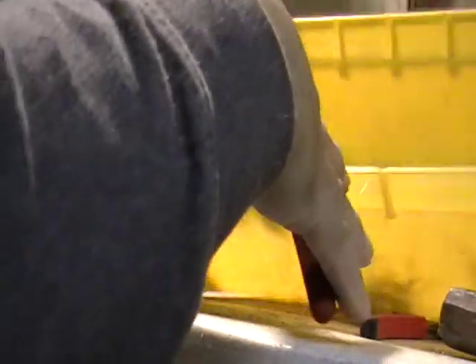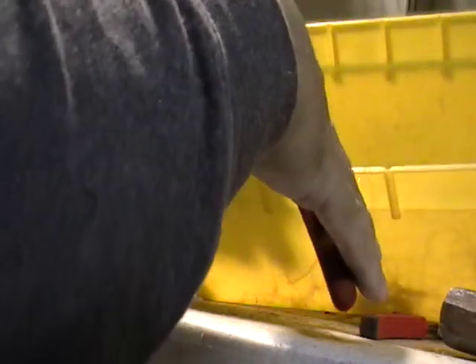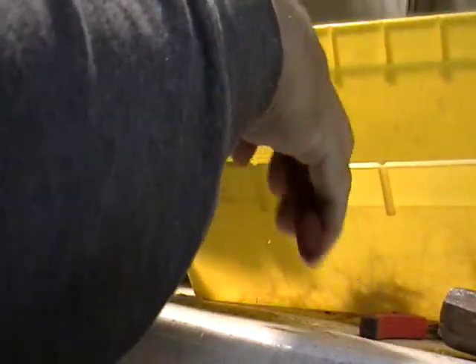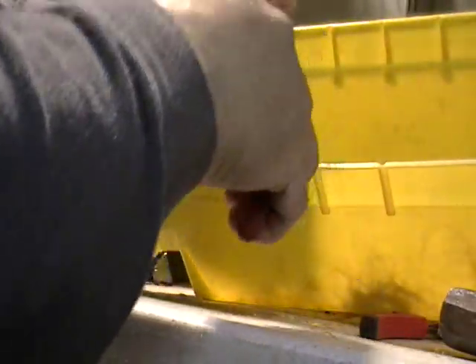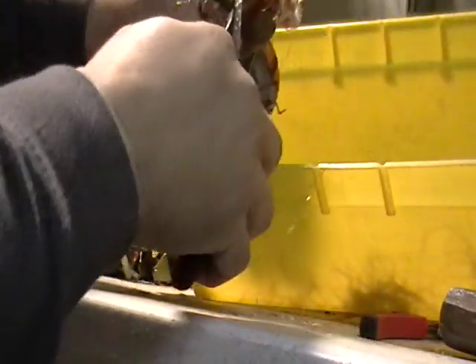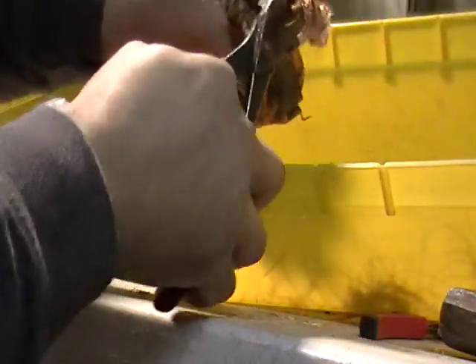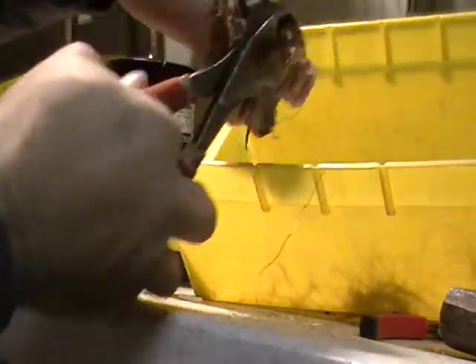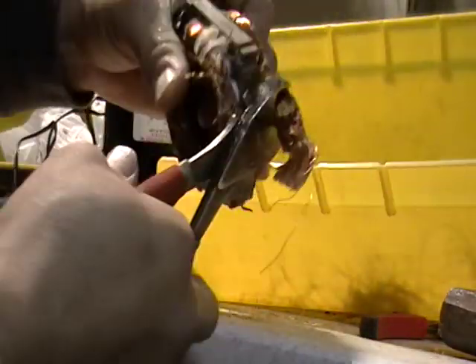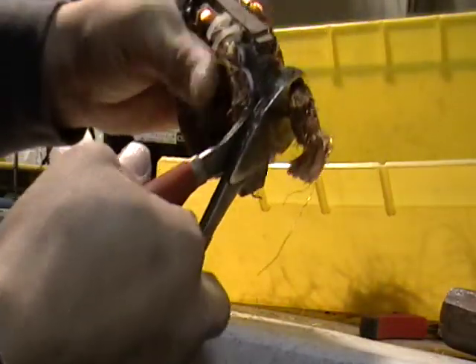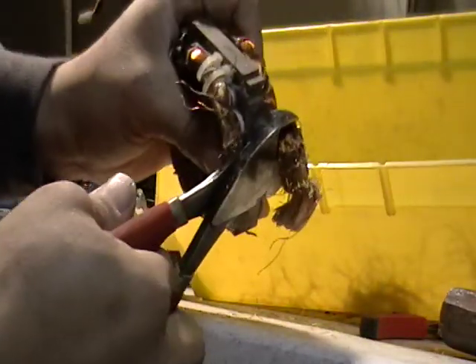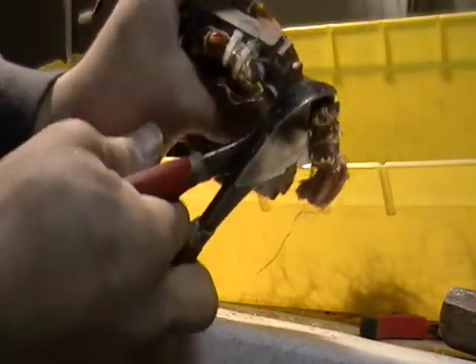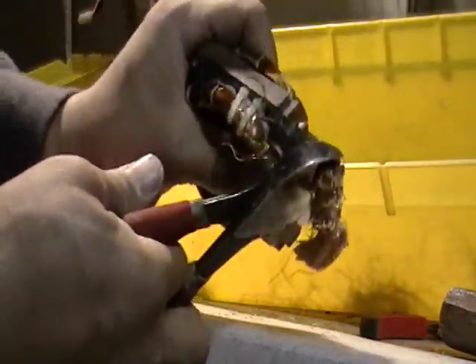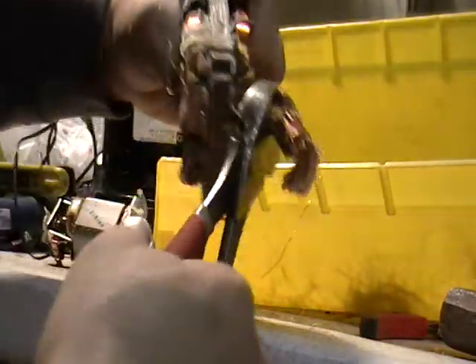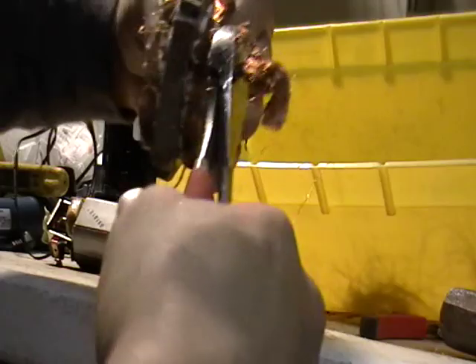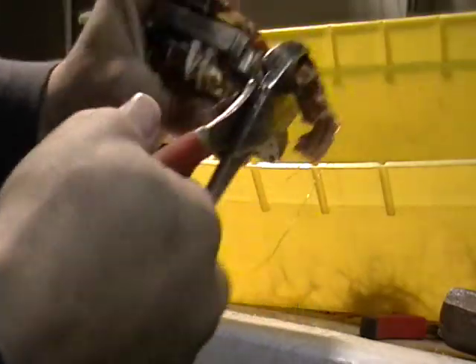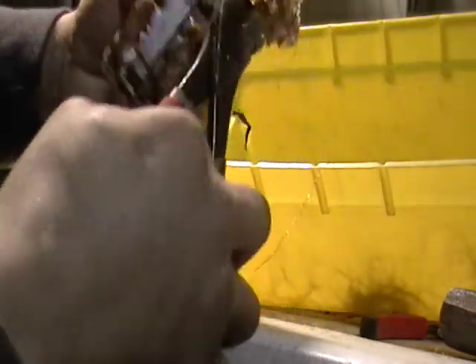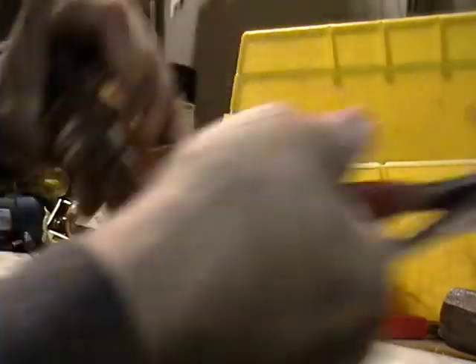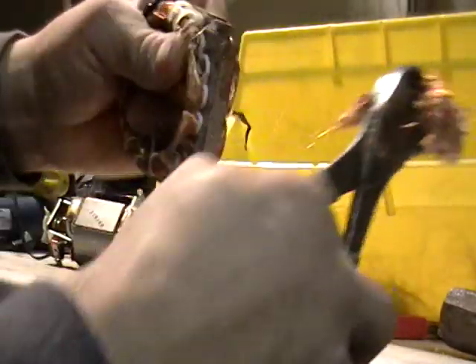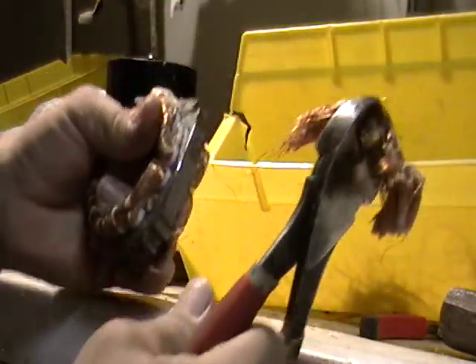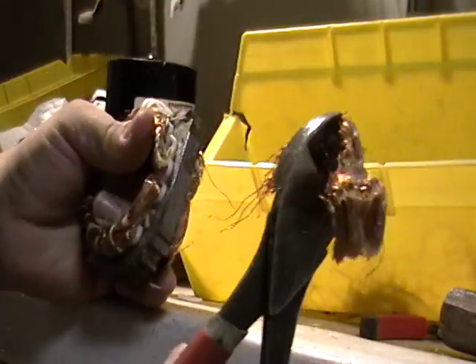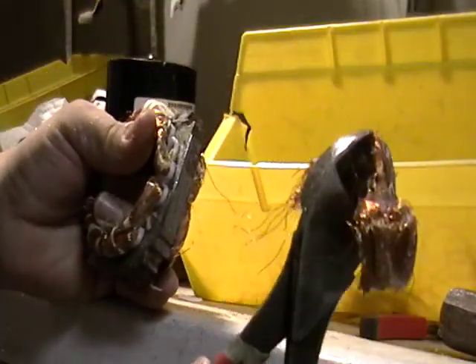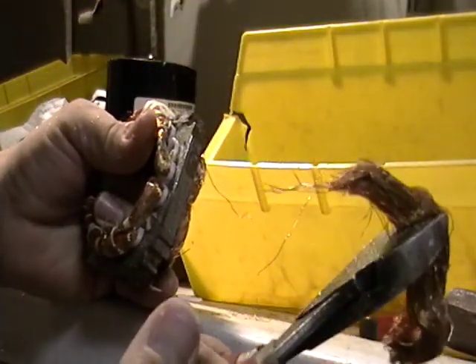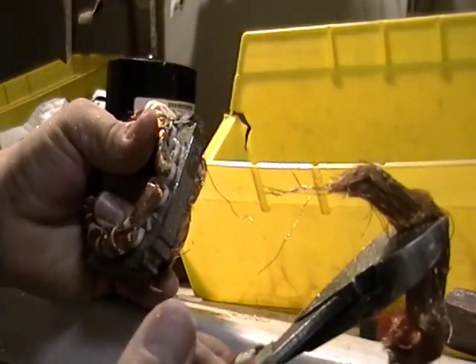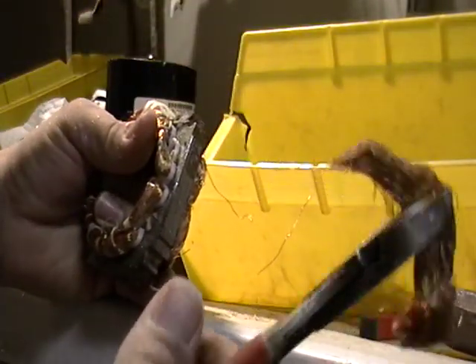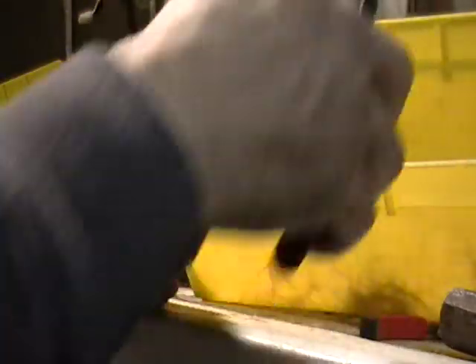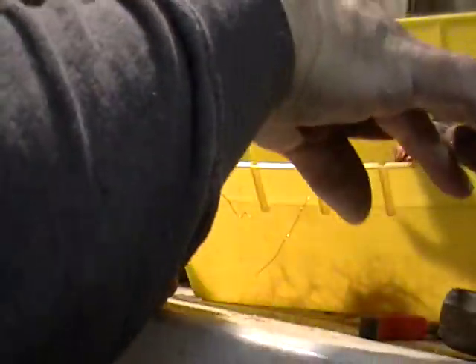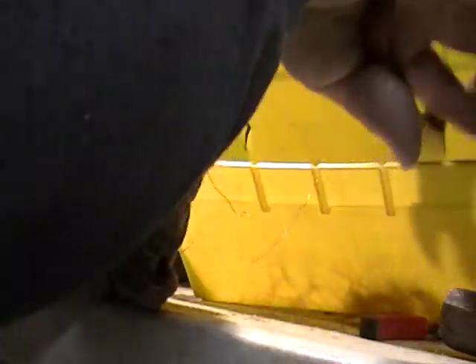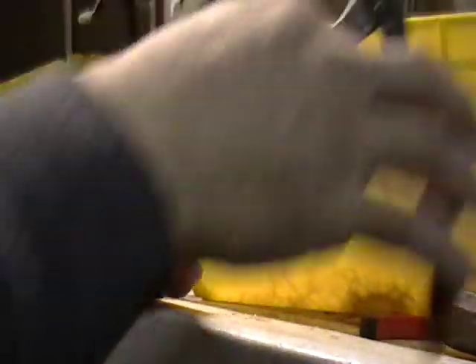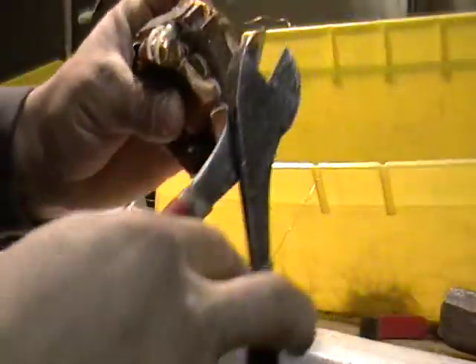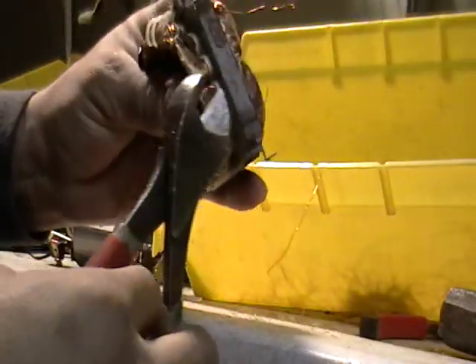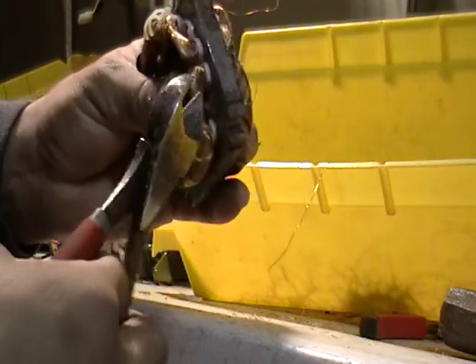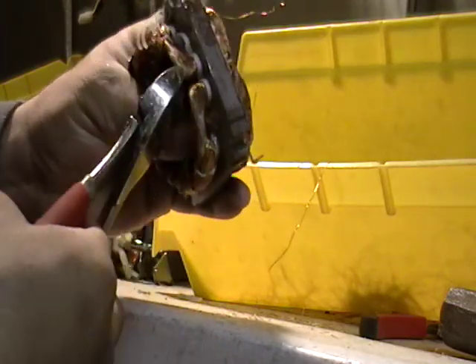See that? It's coming right out. There you go — one piece, take it out. Now you just do the same thing for the others.